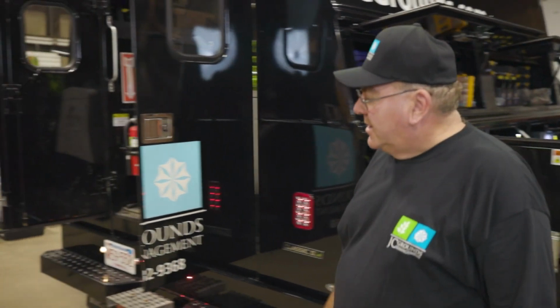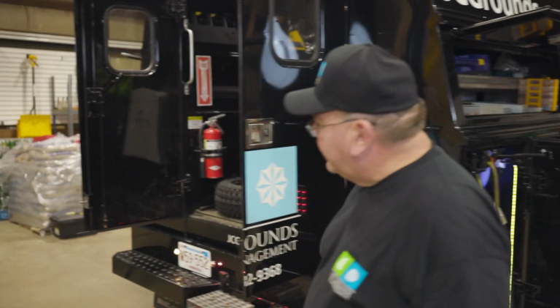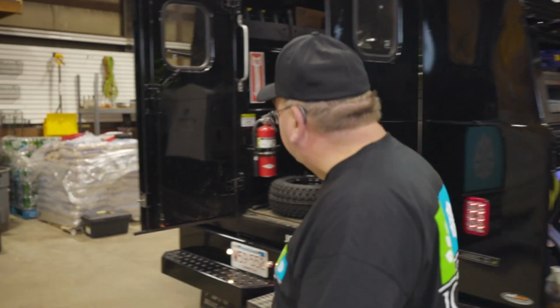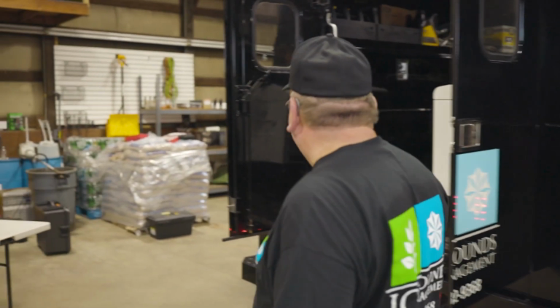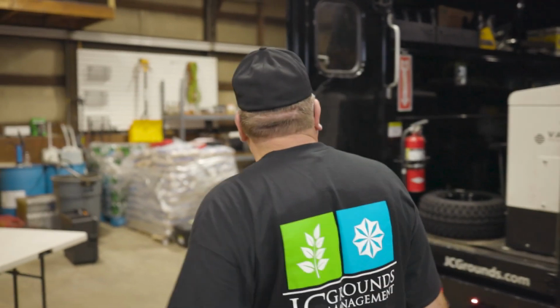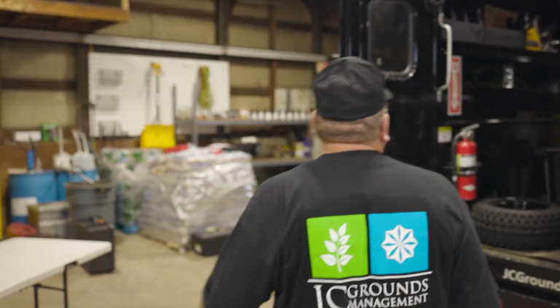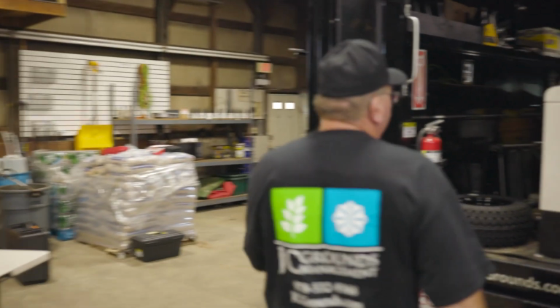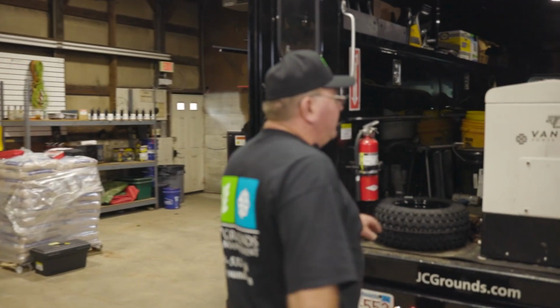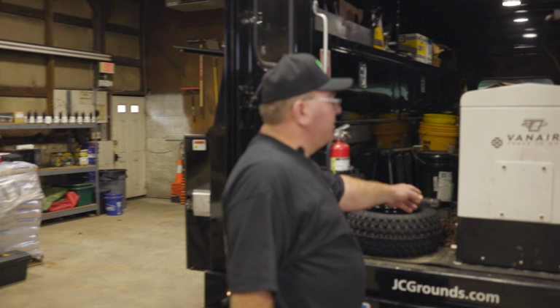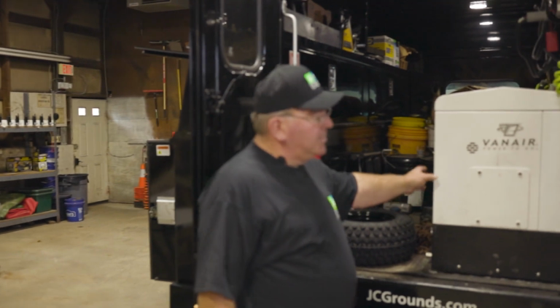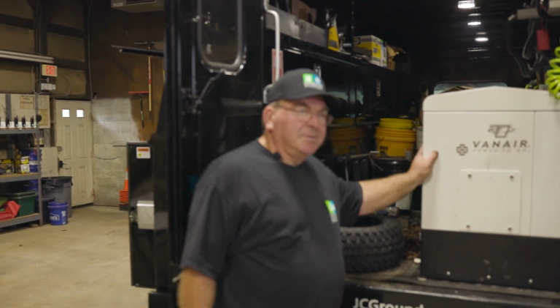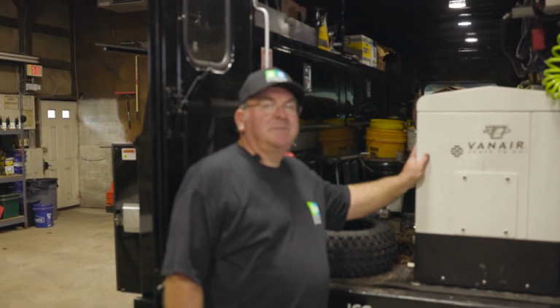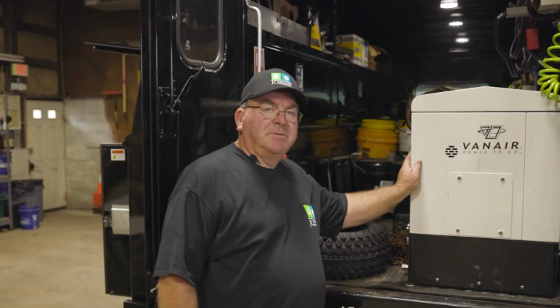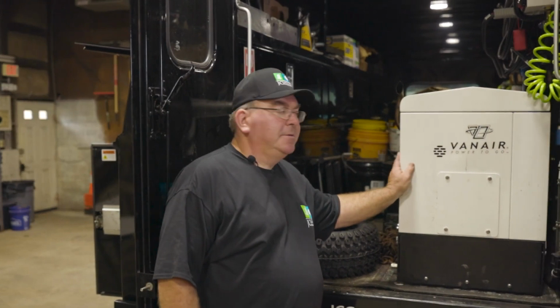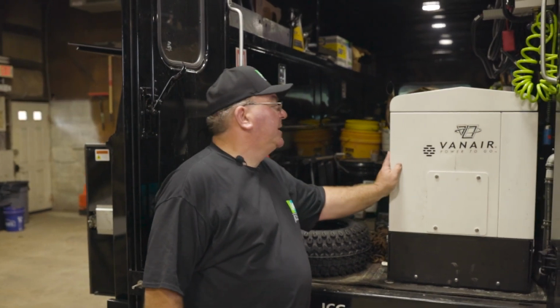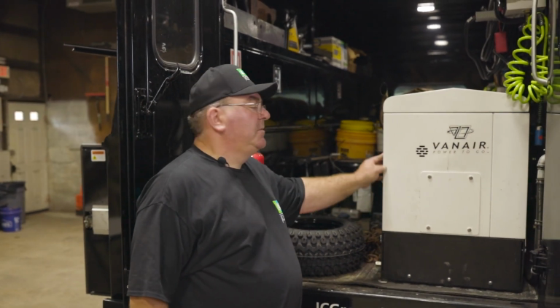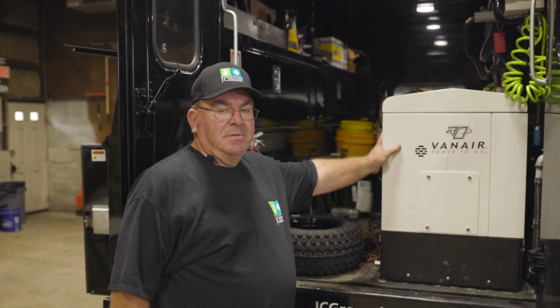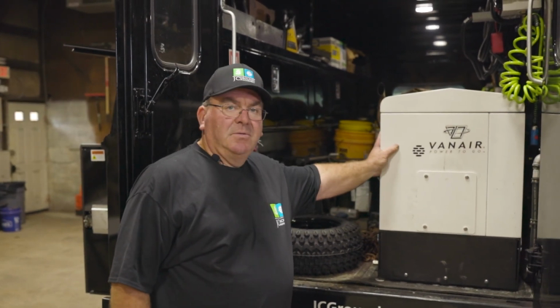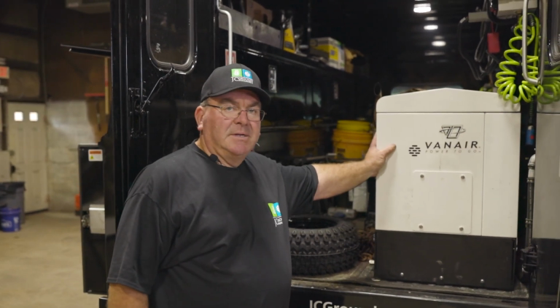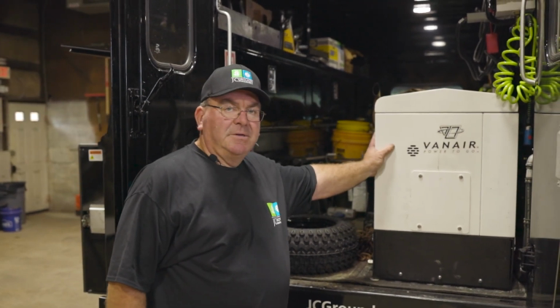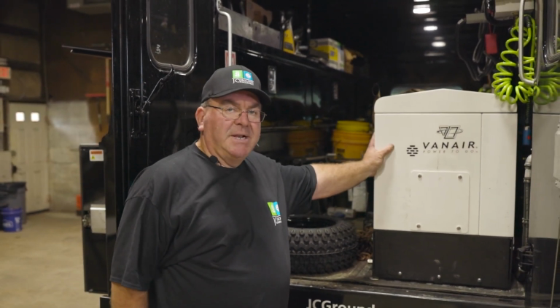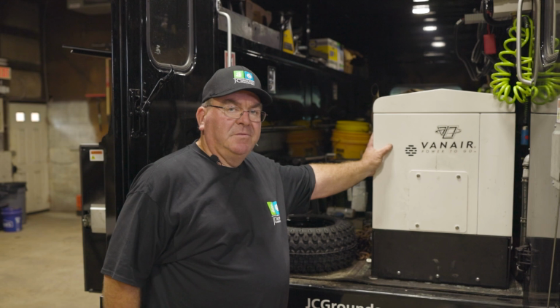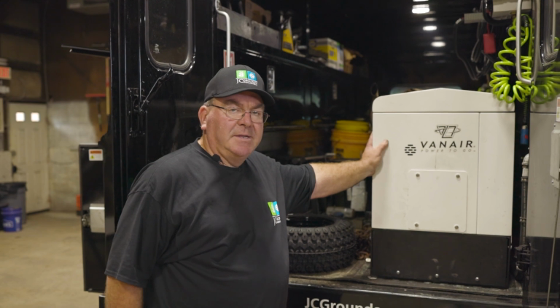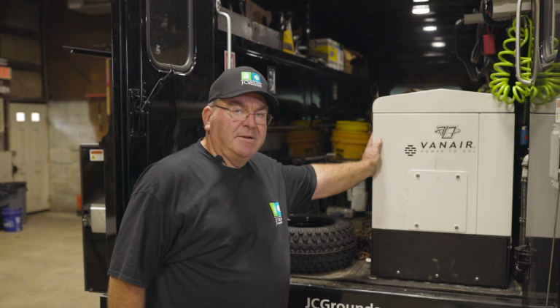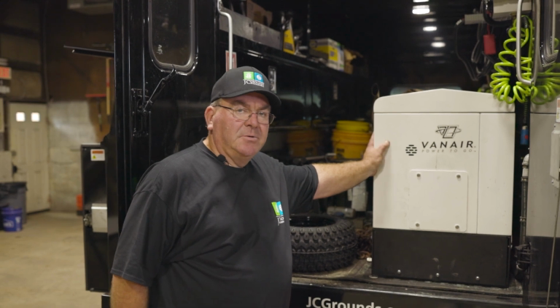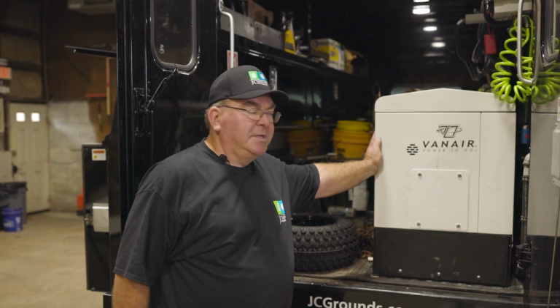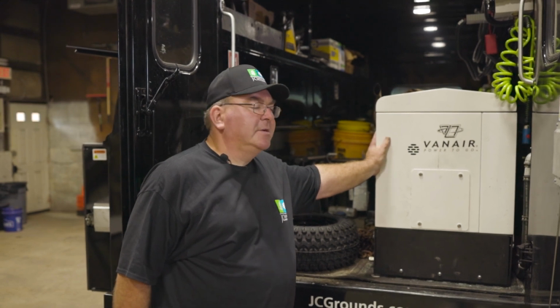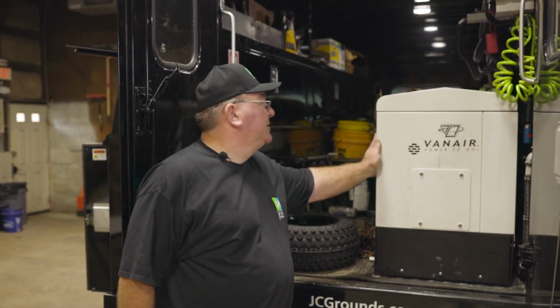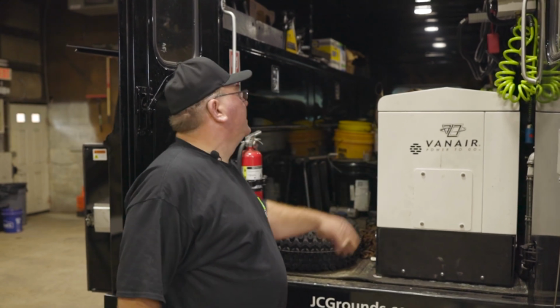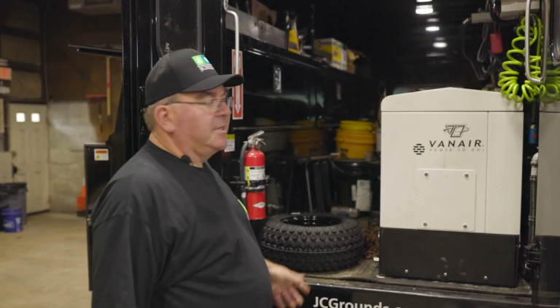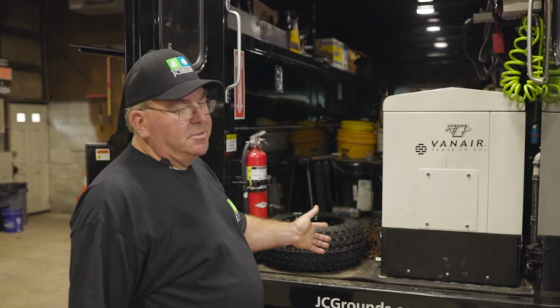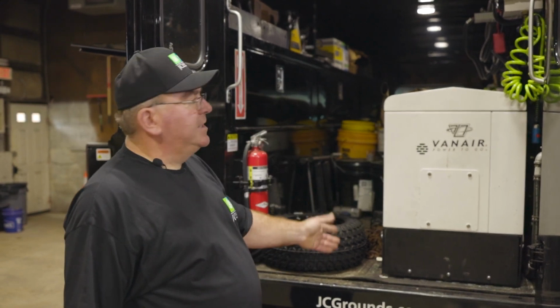Coming around here inside, we have a generator, welder, compressor, and jump starter that we use to run pneumatic tools, fill tires on loaders, skids, and trucks, and jump-start a loader or skid.